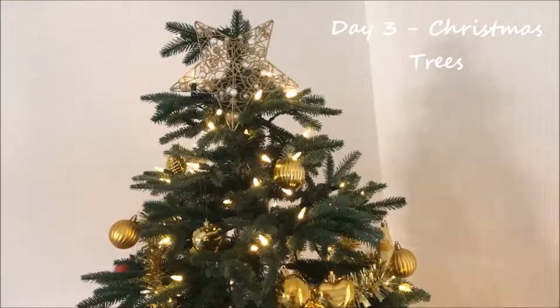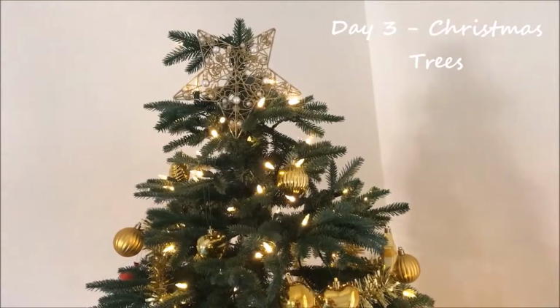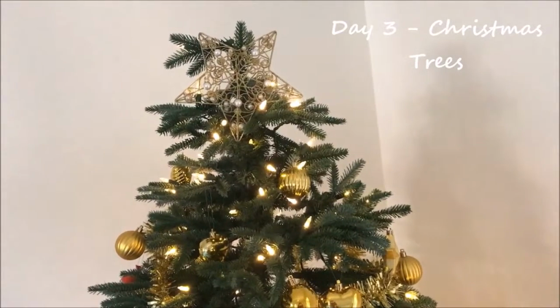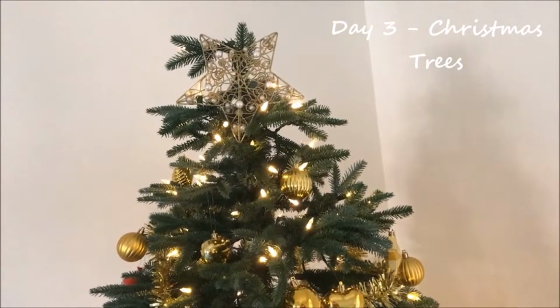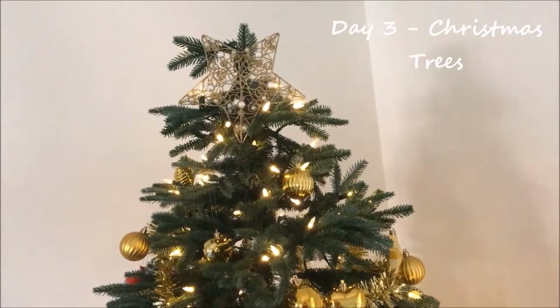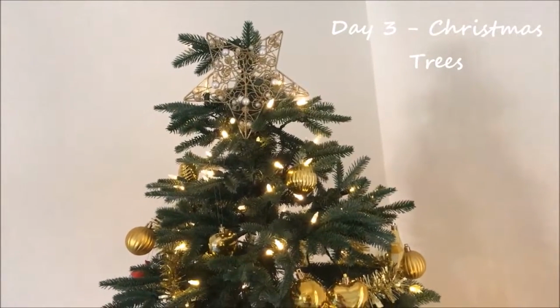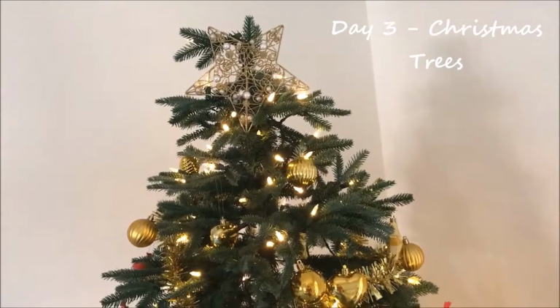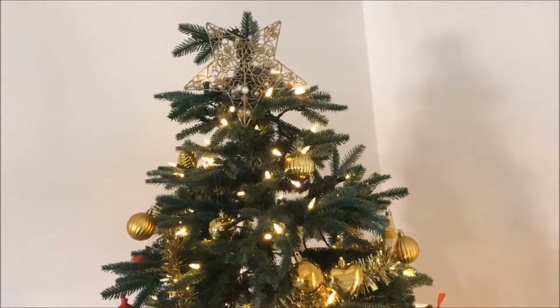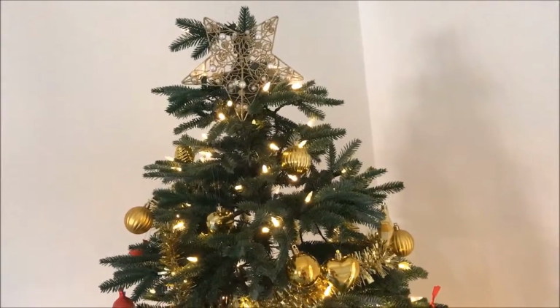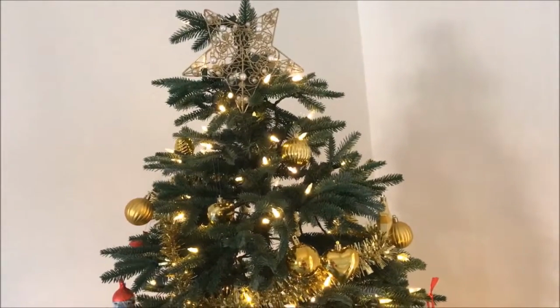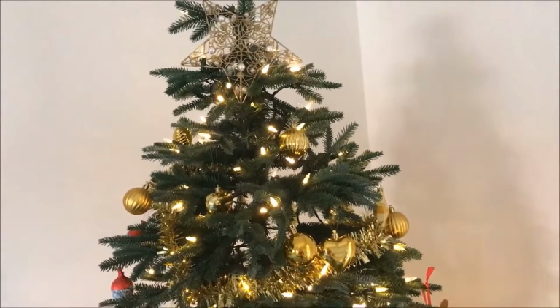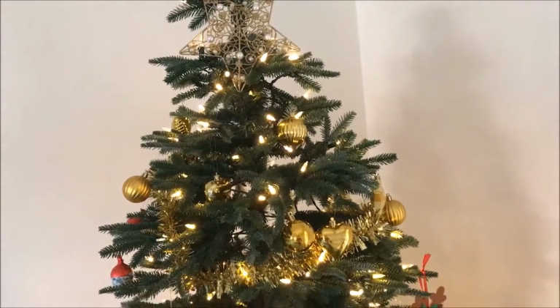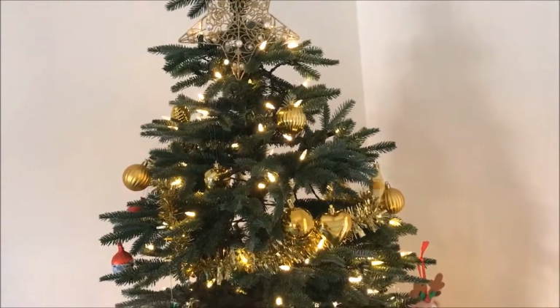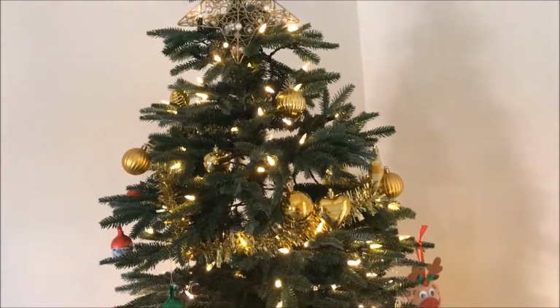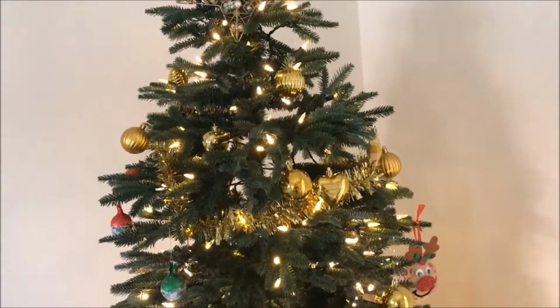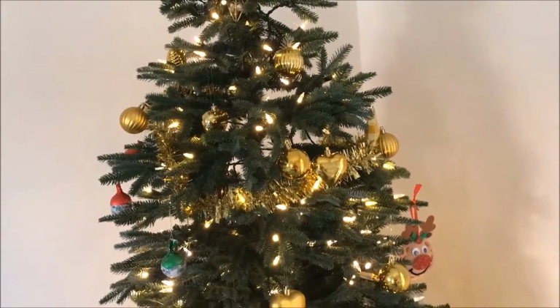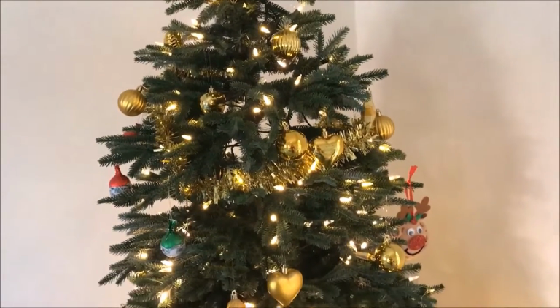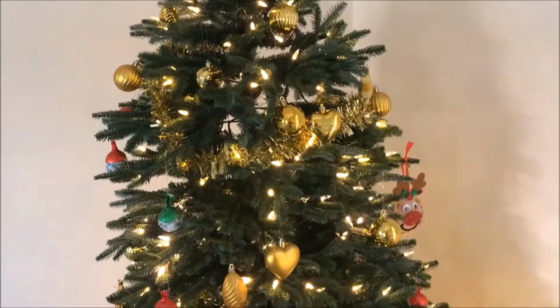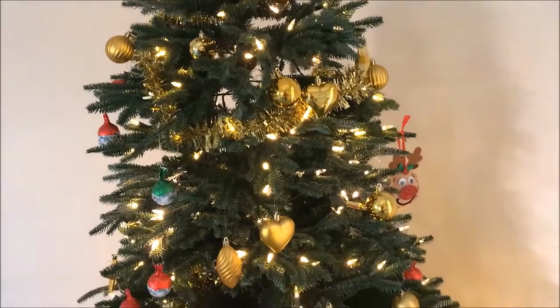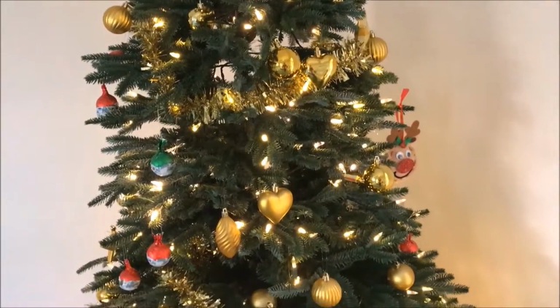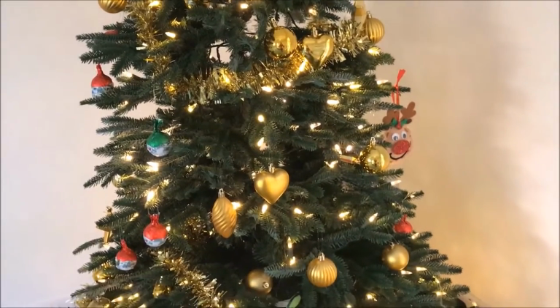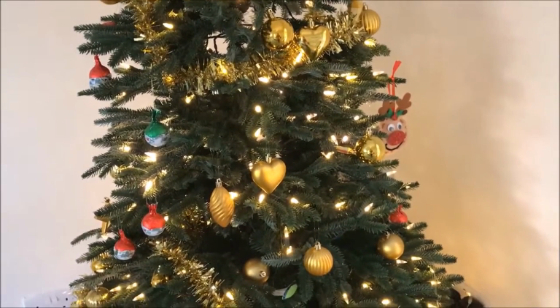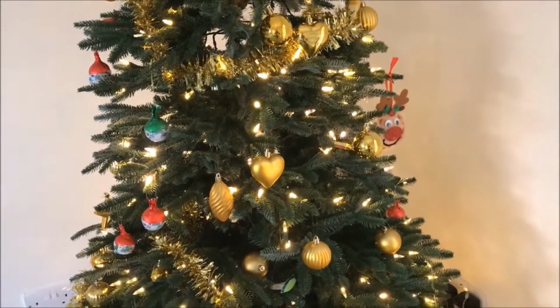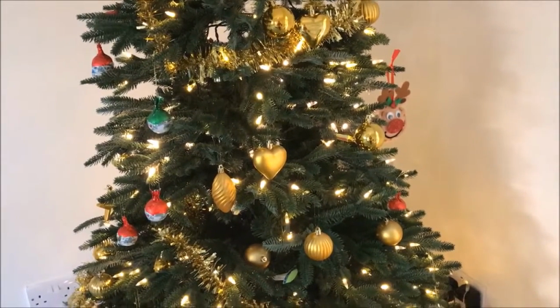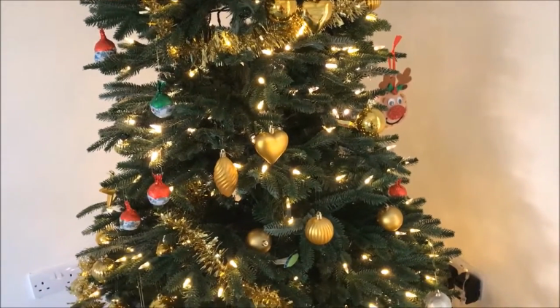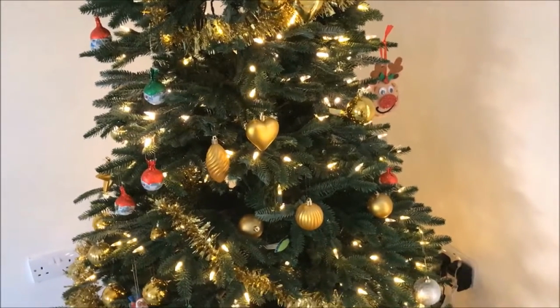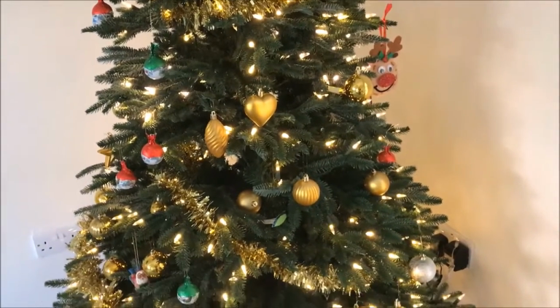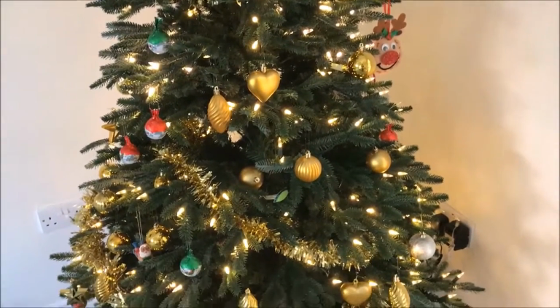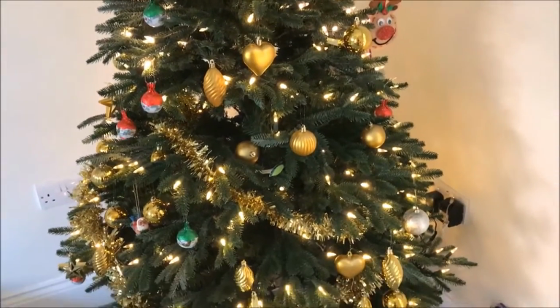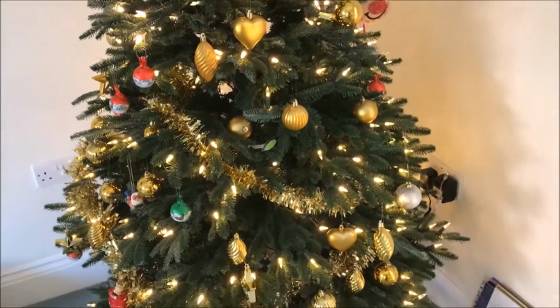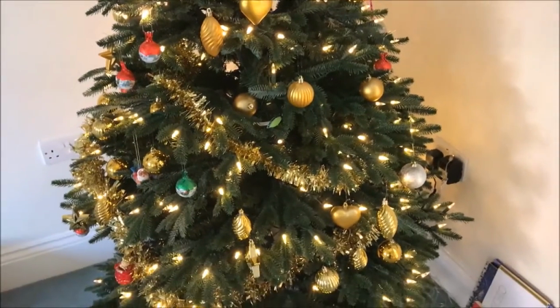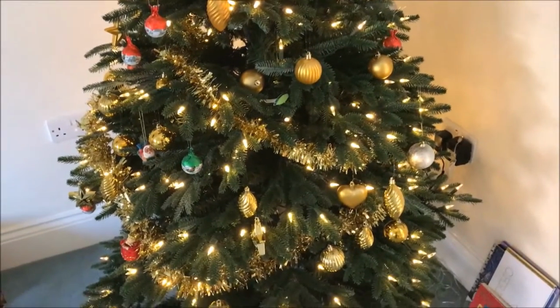So today for Vlogmas, I thought I would show you our Christmas trees. We have three Christmas trees. This is the one that is in our living room. It's a lovely tree, it's an artificial one. I was sent it to review a couple of years ago and it is very nice.